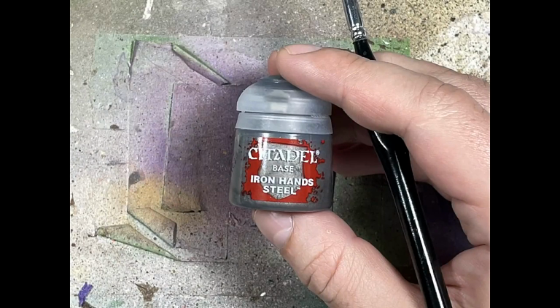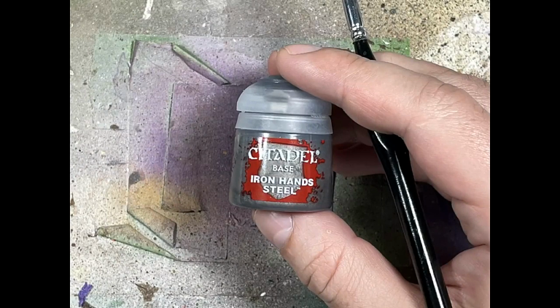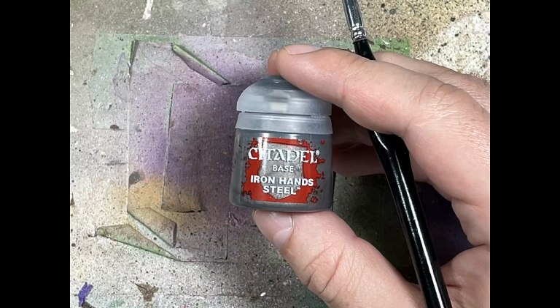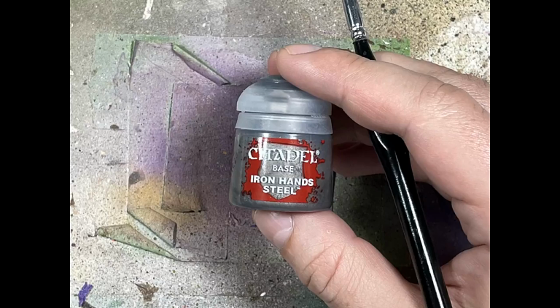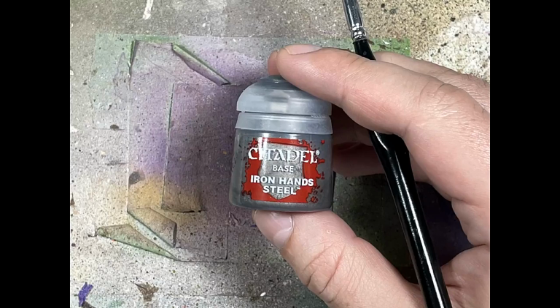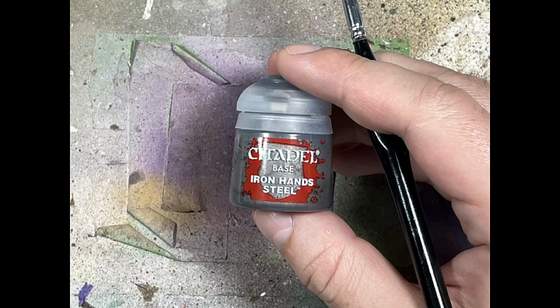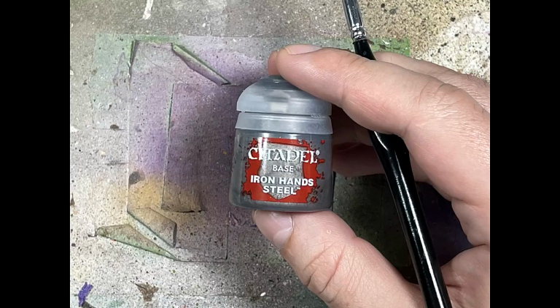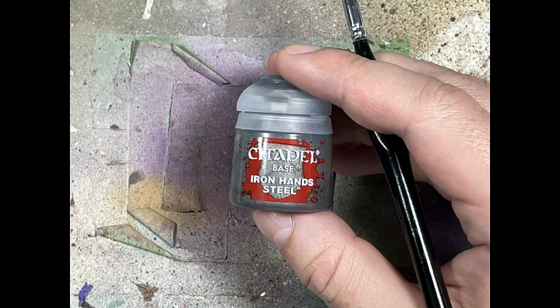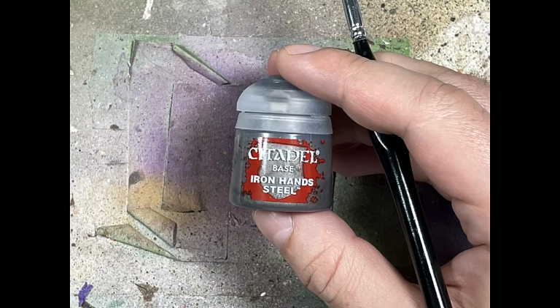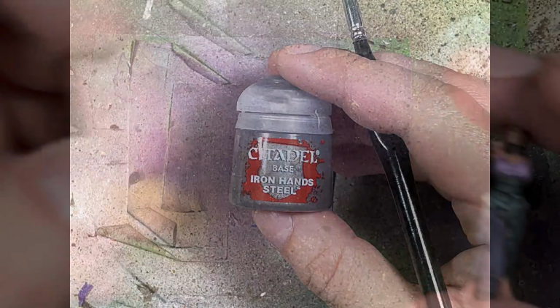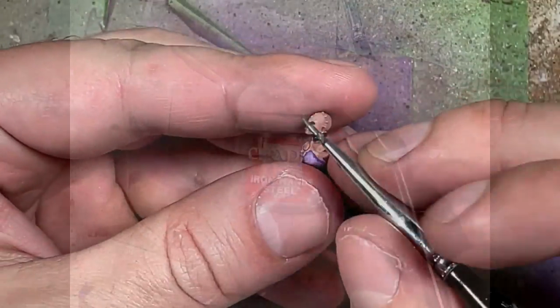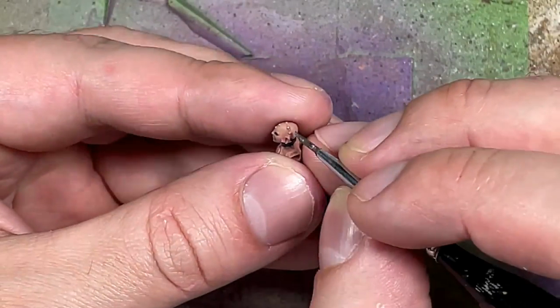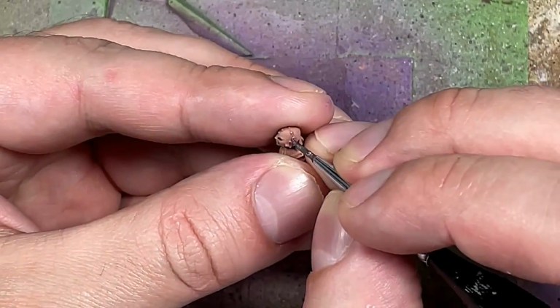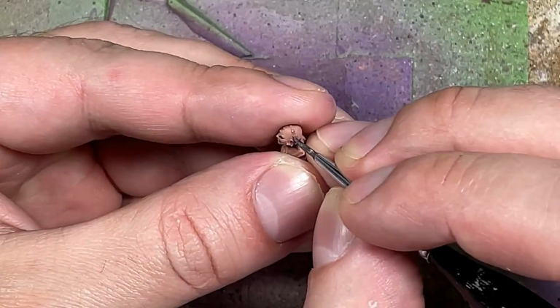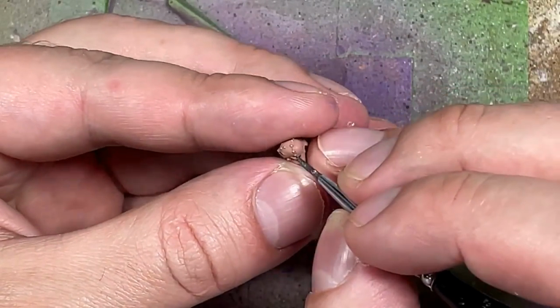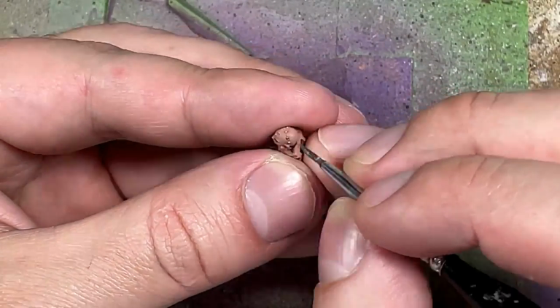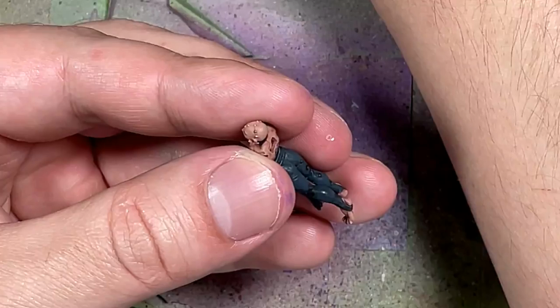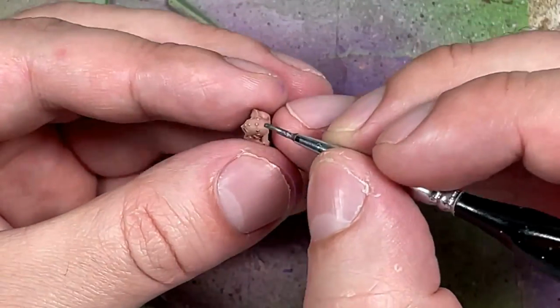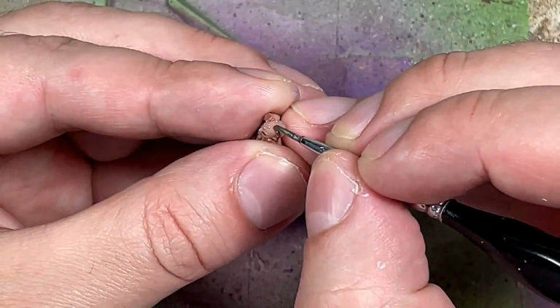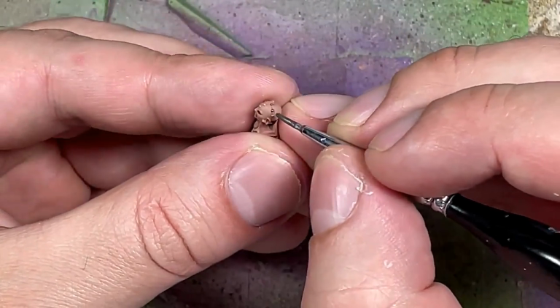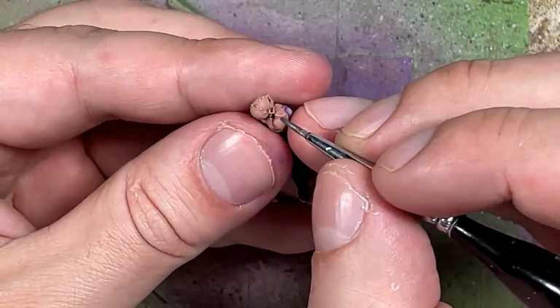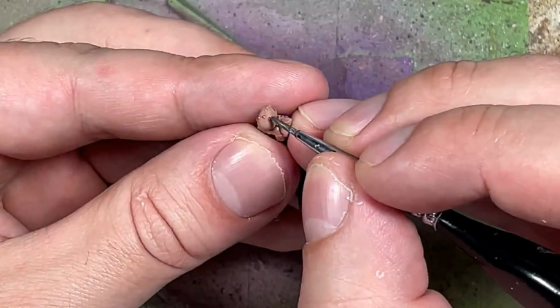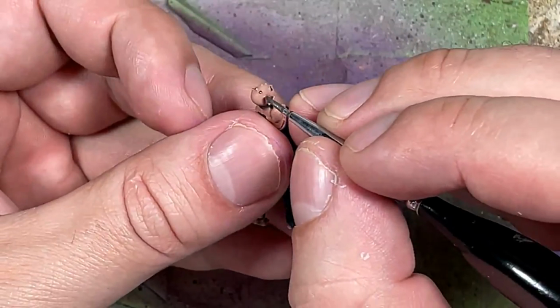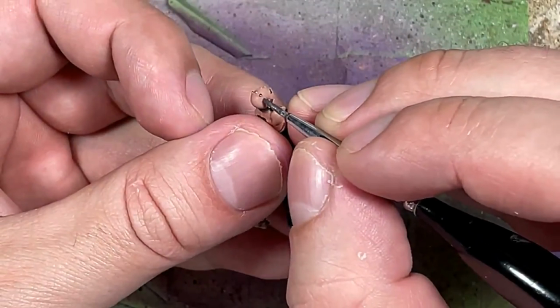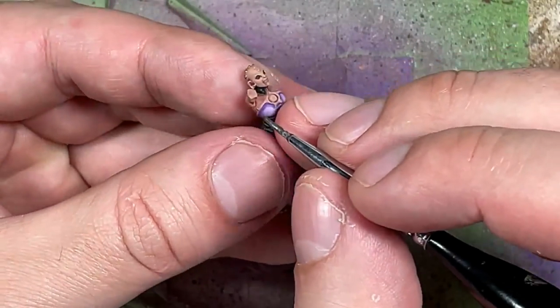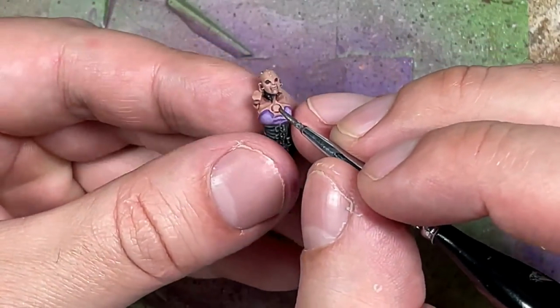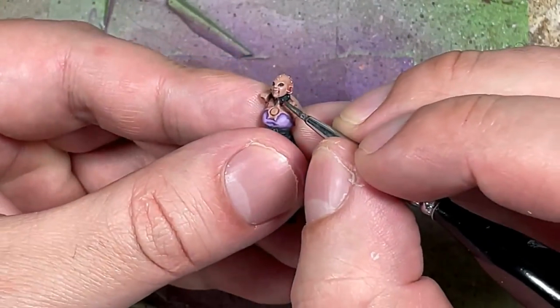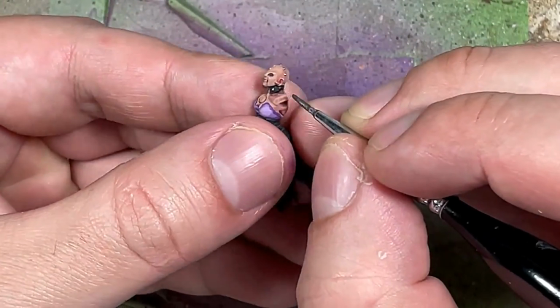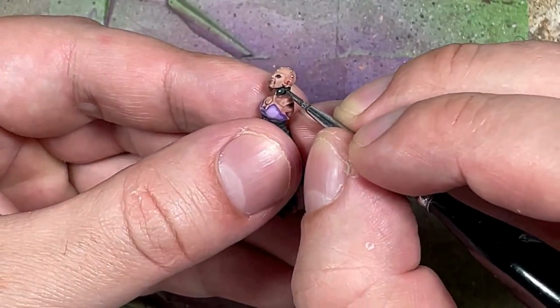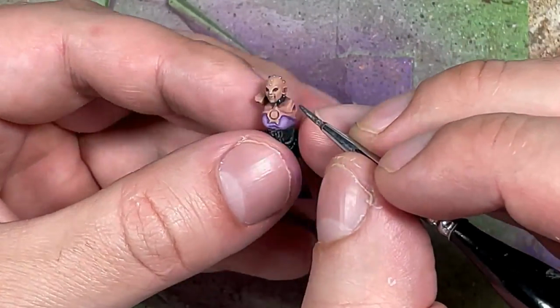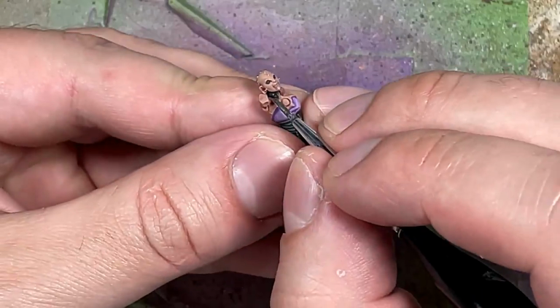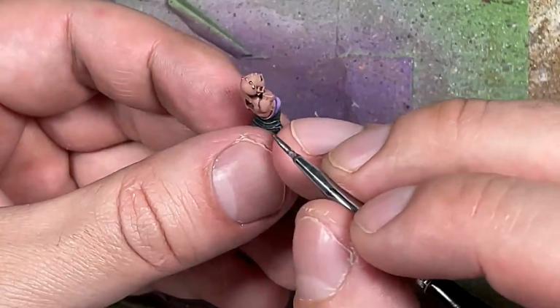With Iron Hand Steel we're going to paint all the little studs in her face, her head, on her pants, and various metal pieces, as well as the plate she is holding.